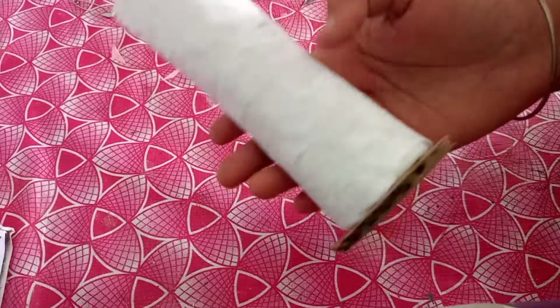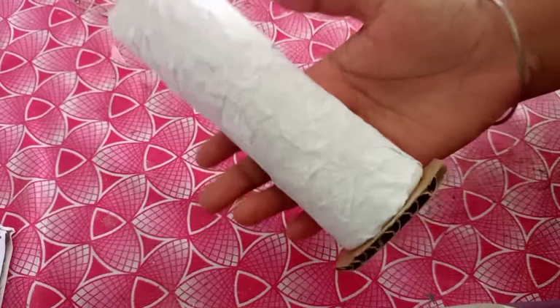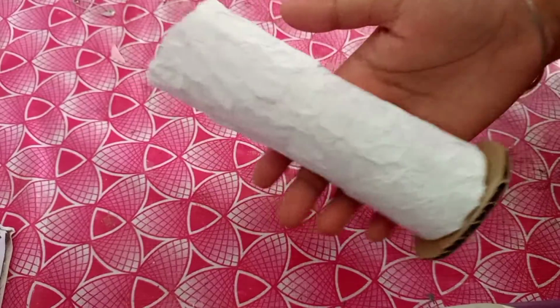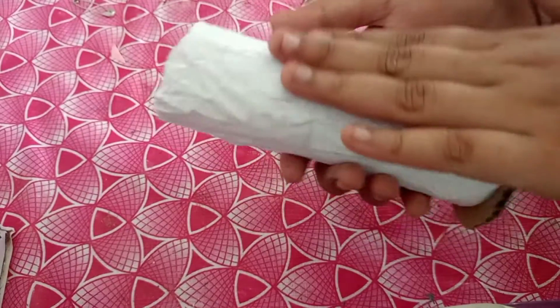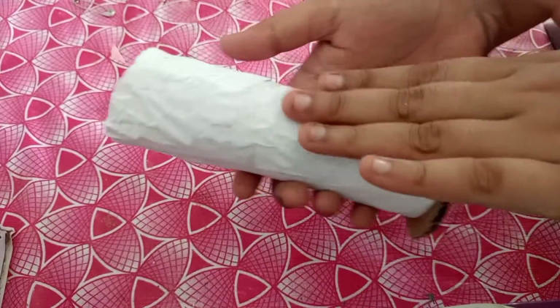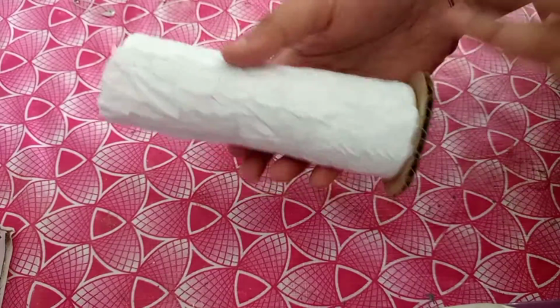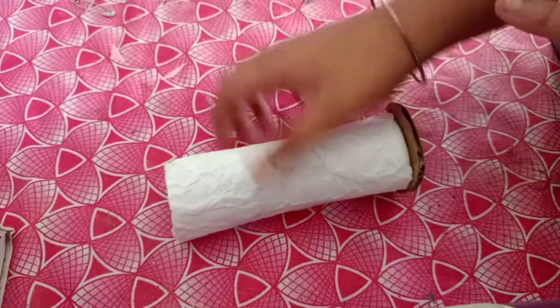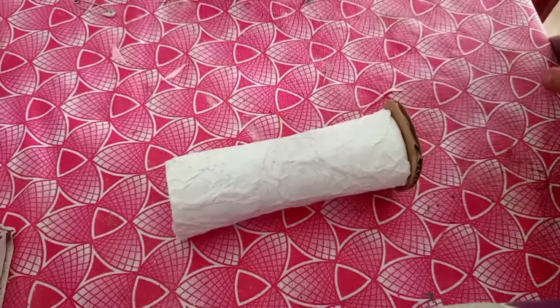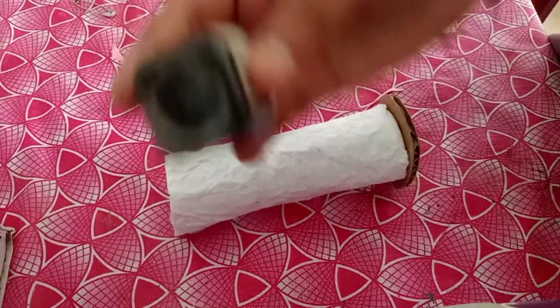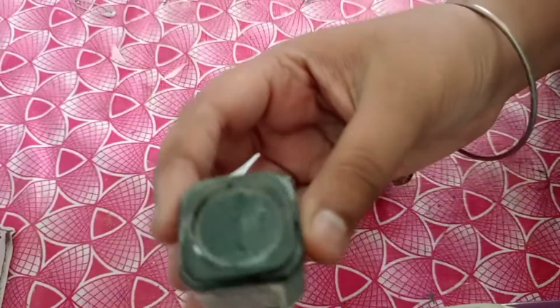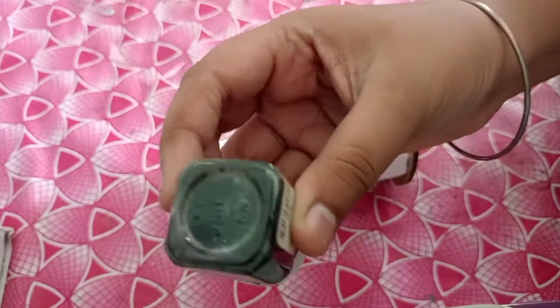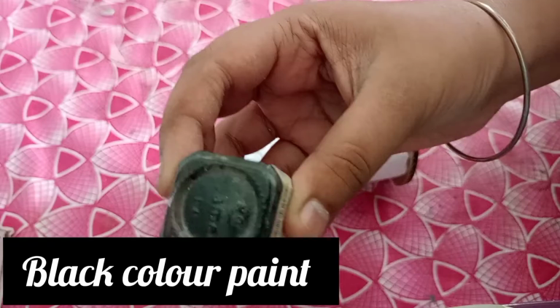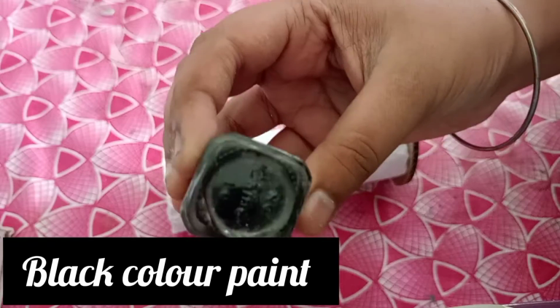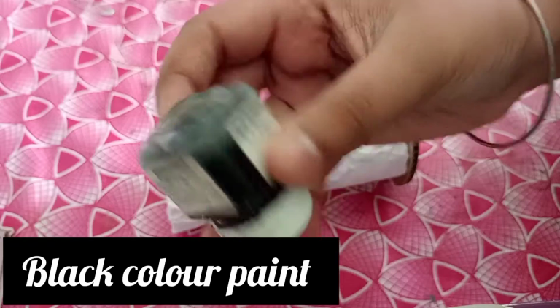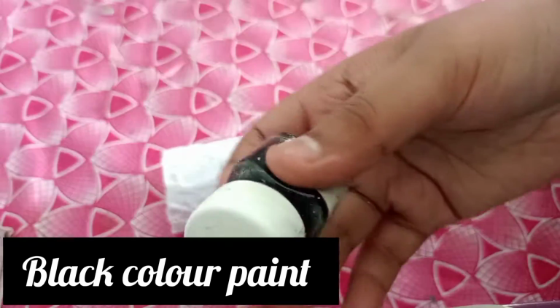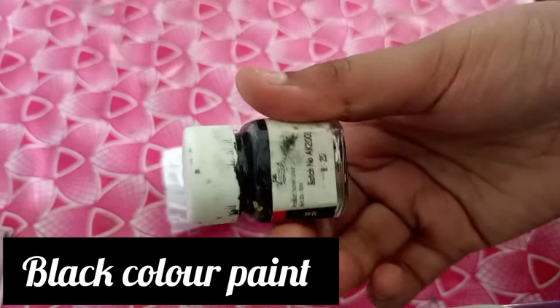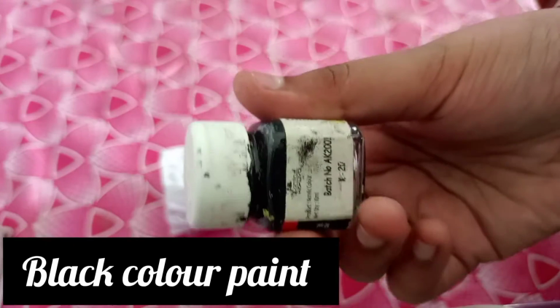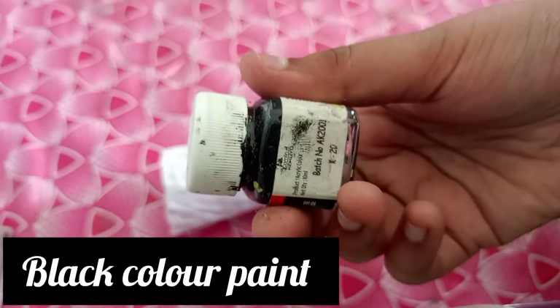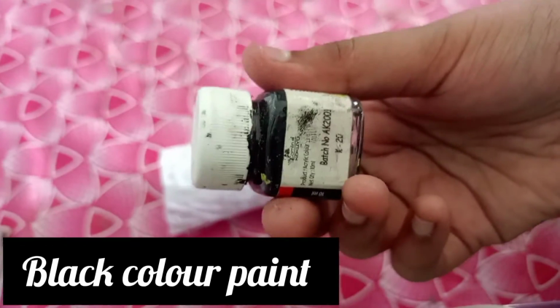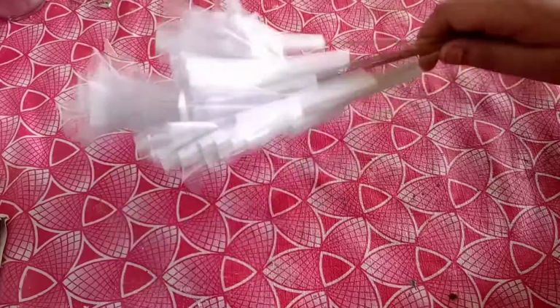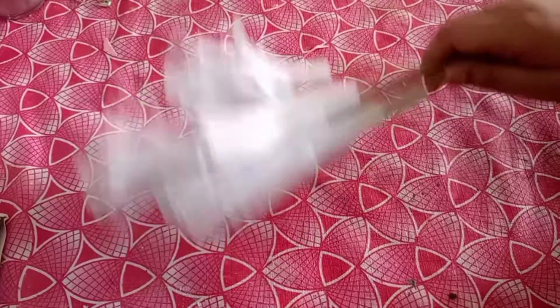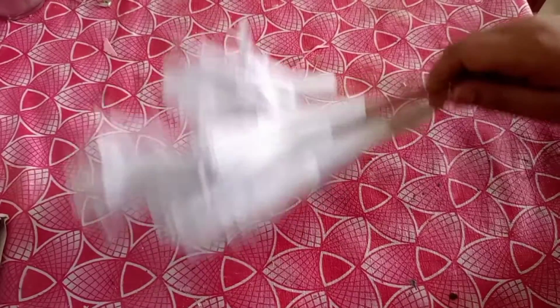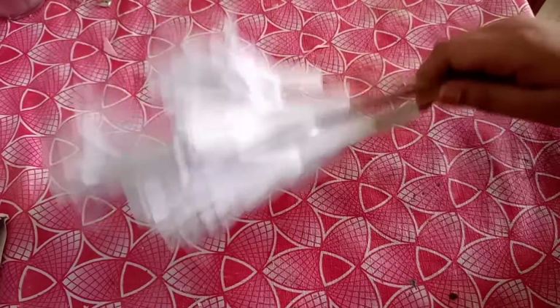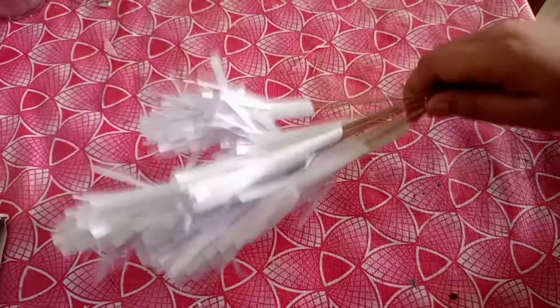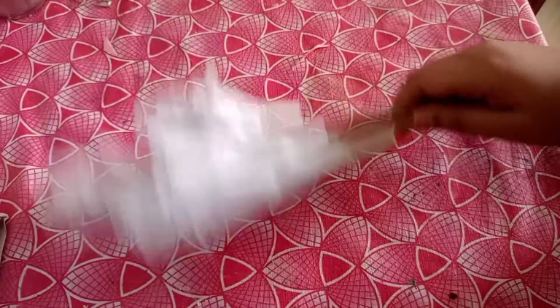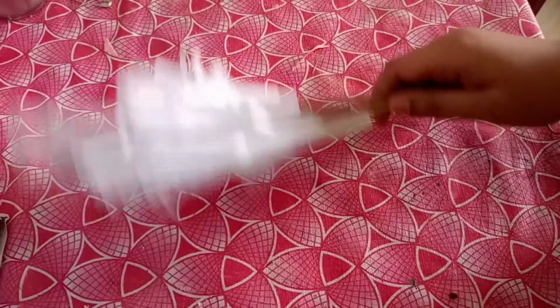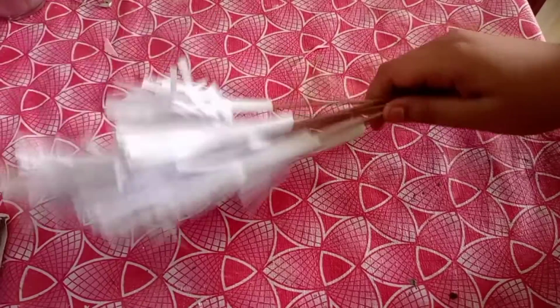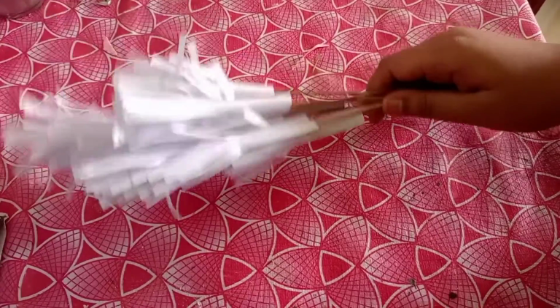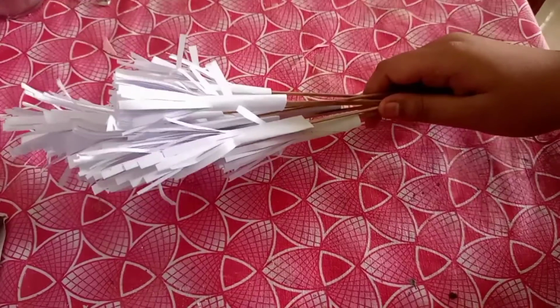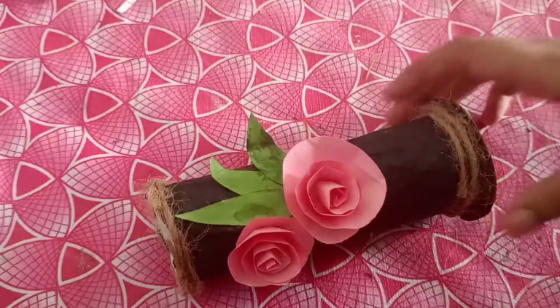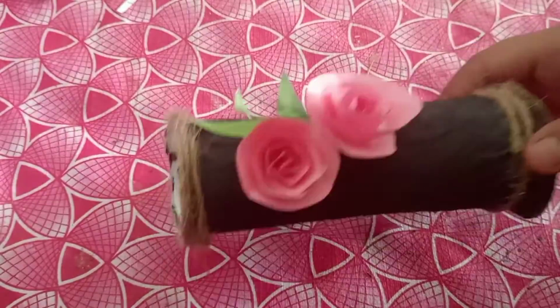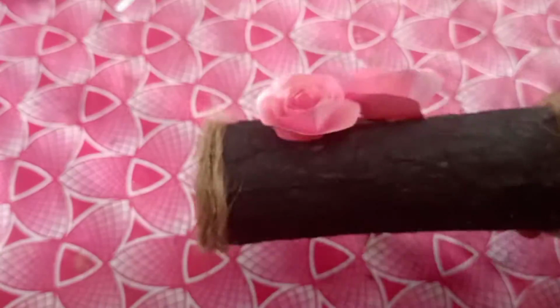I will dry the tissue paper in the bottle. I will add acrylic paint in black color. I will add acrylic paint in the bag. I will dry the black color.